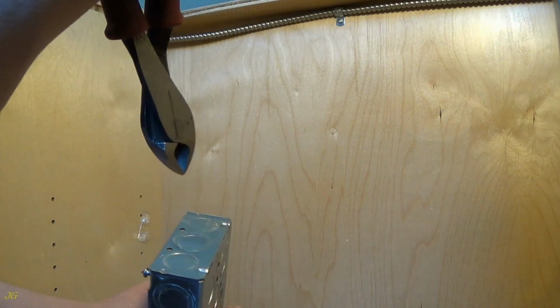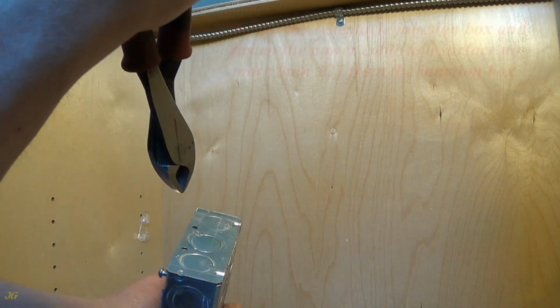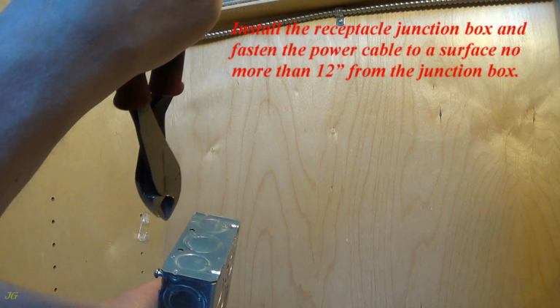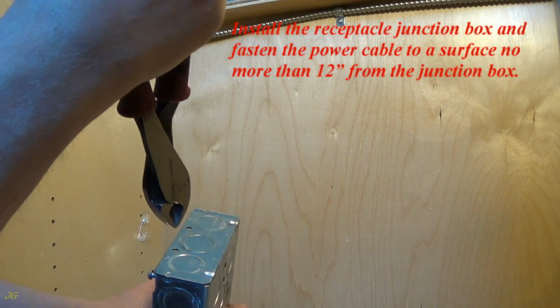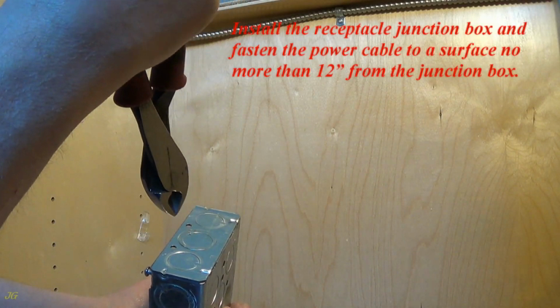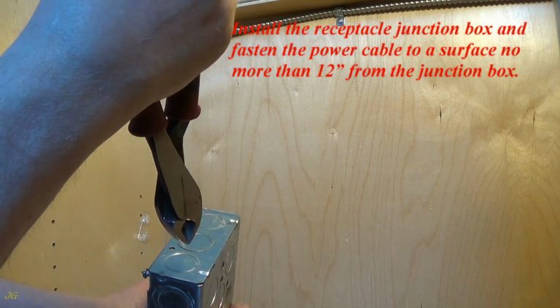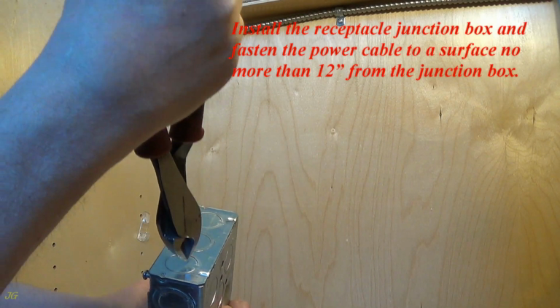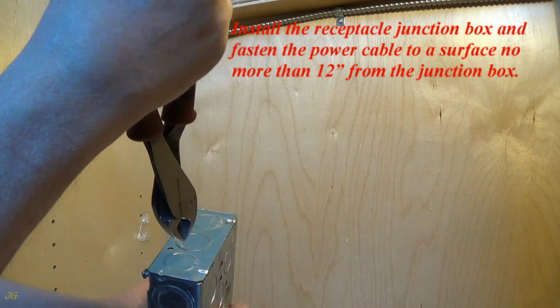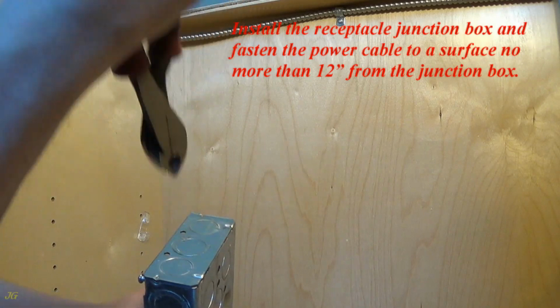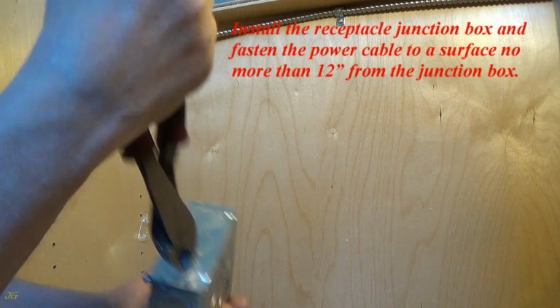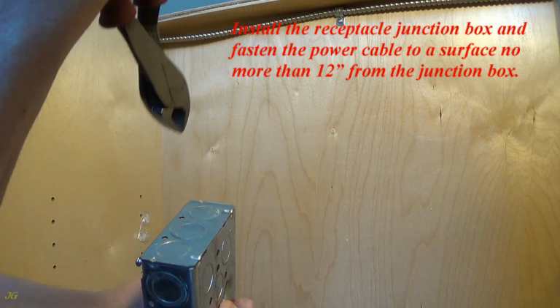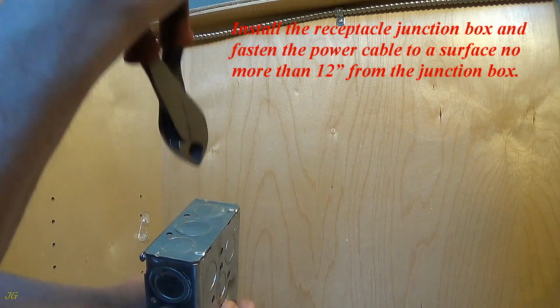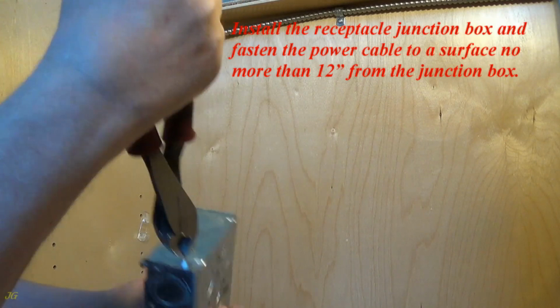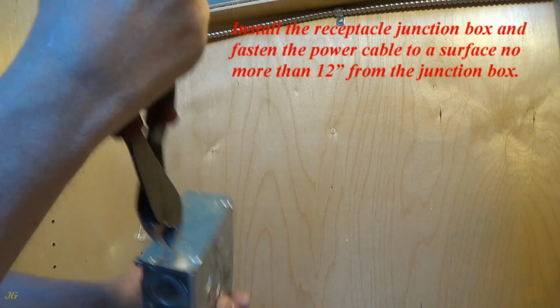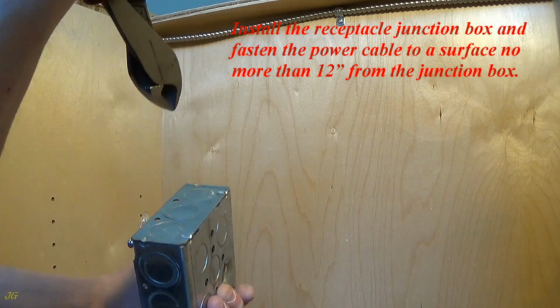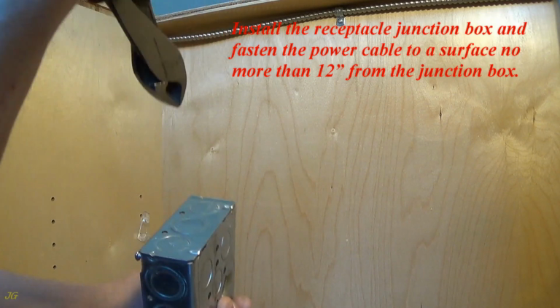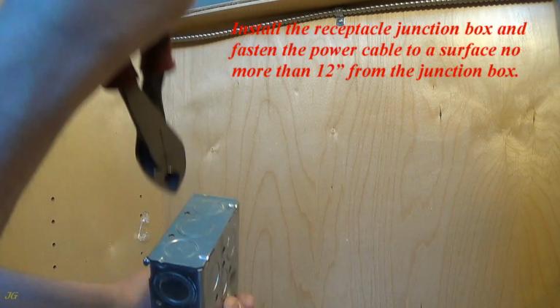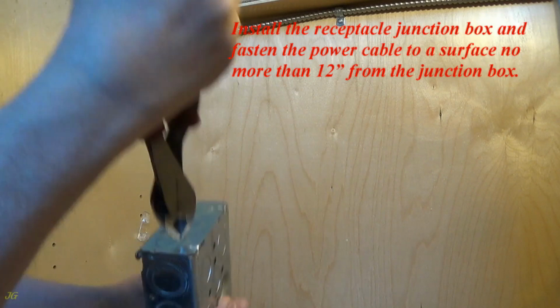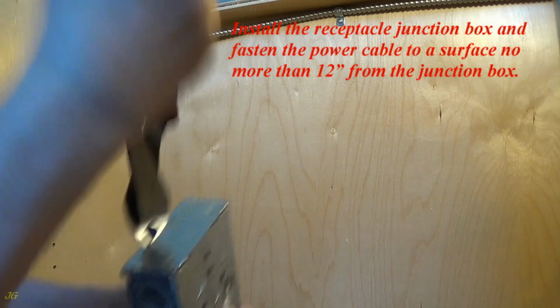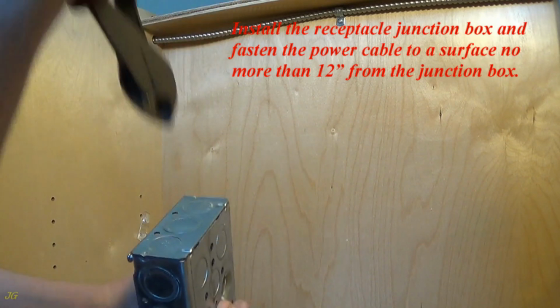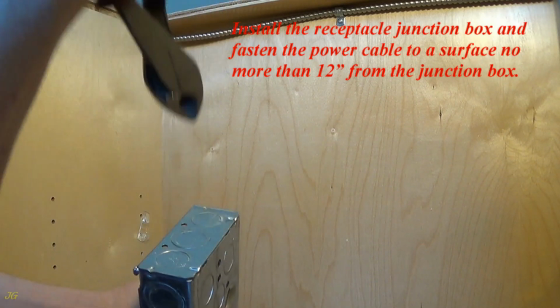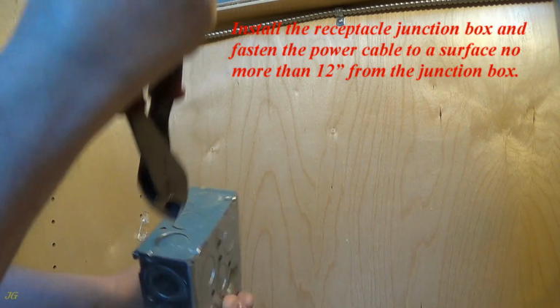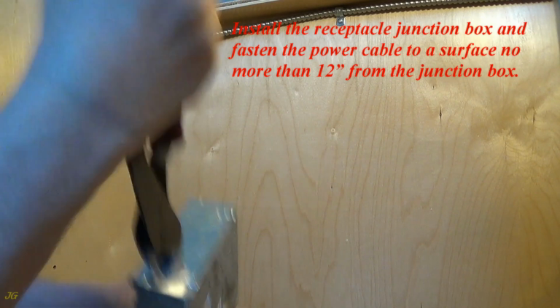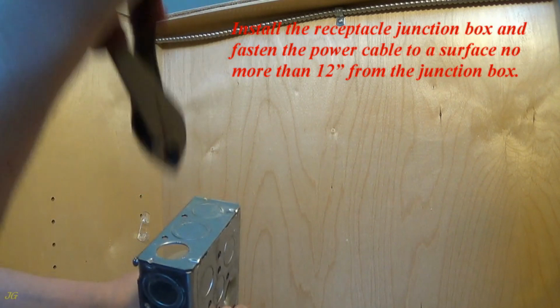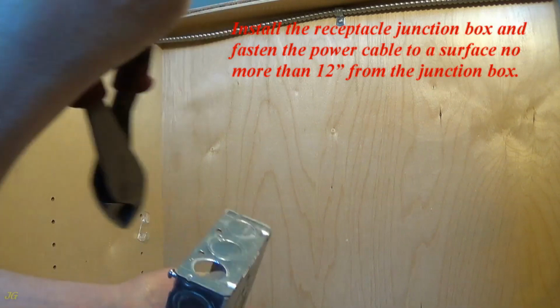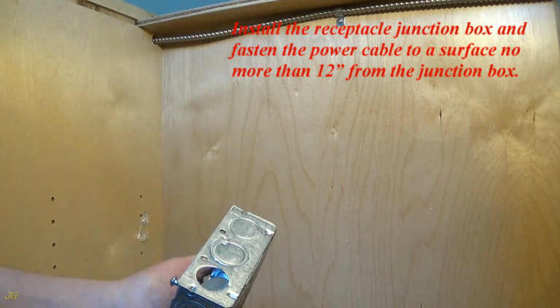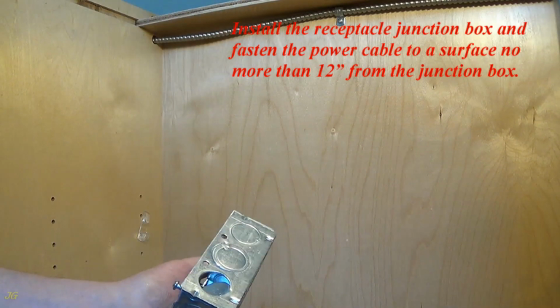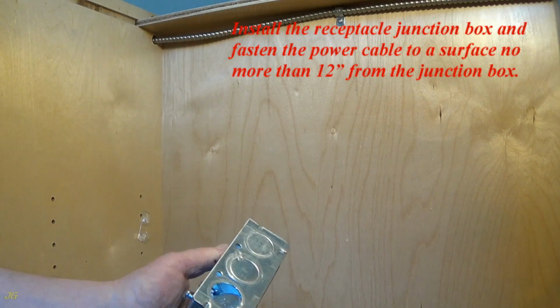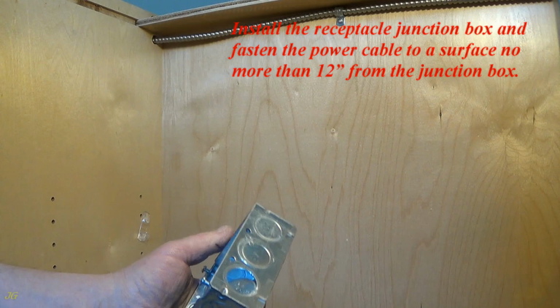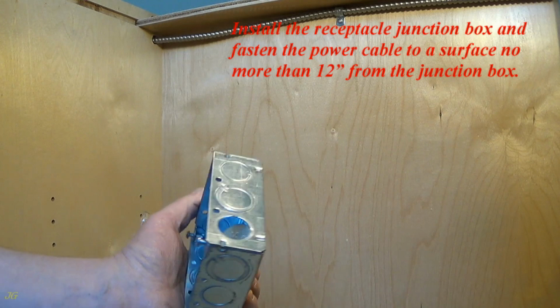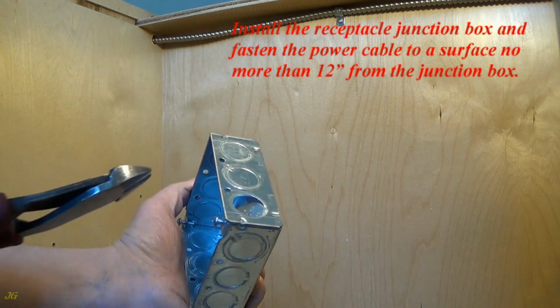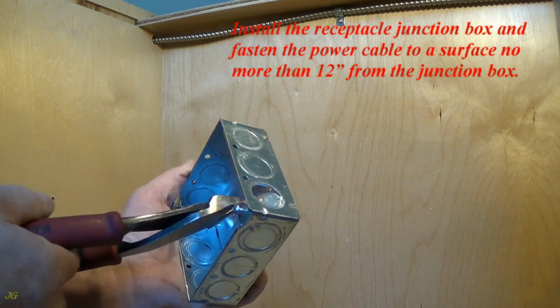Install the receptacle junction box and fasten the power cable to a surface no more than 12 inches from the junction box.